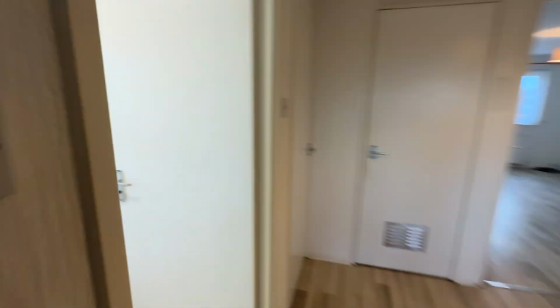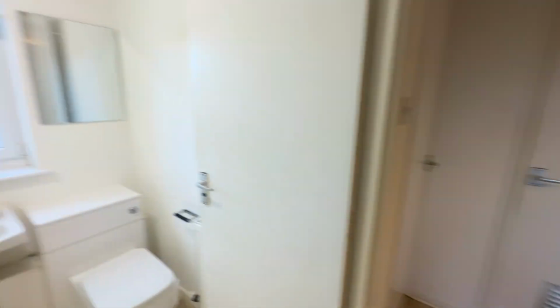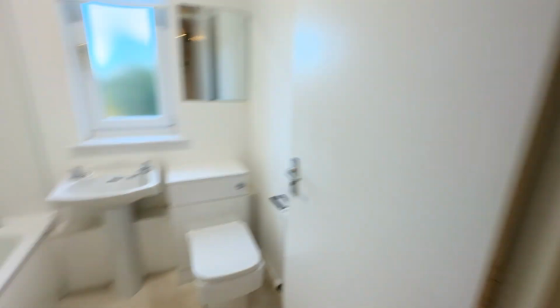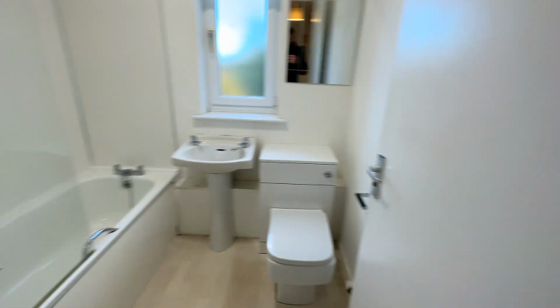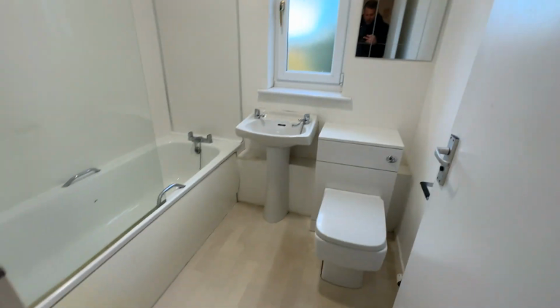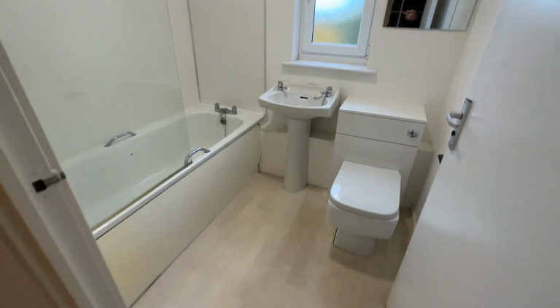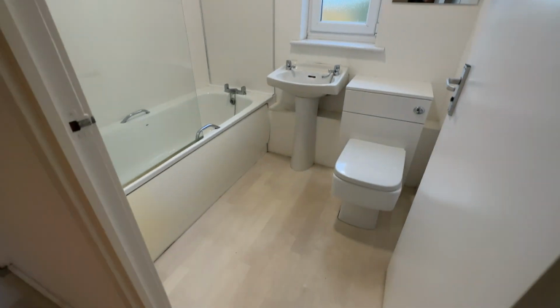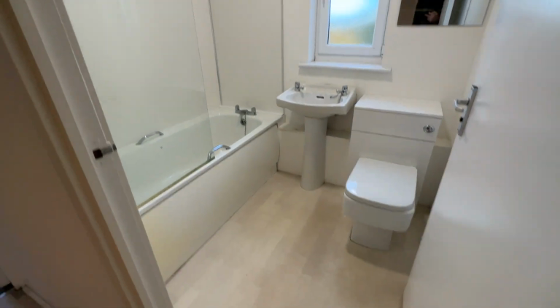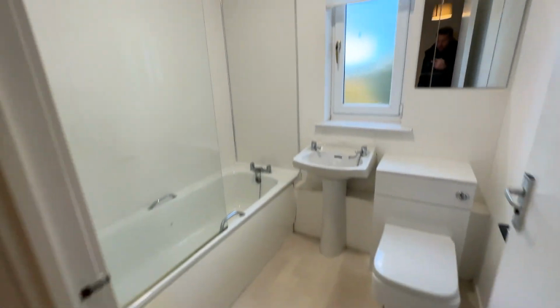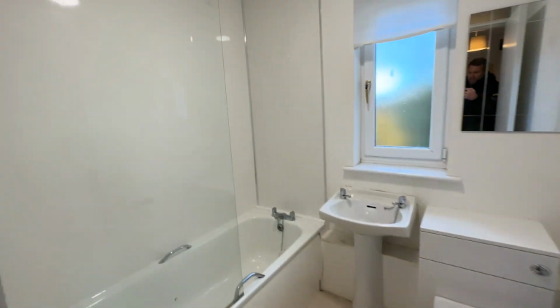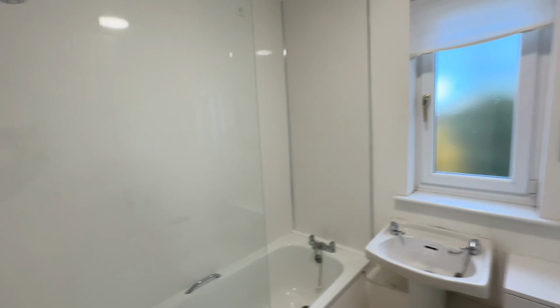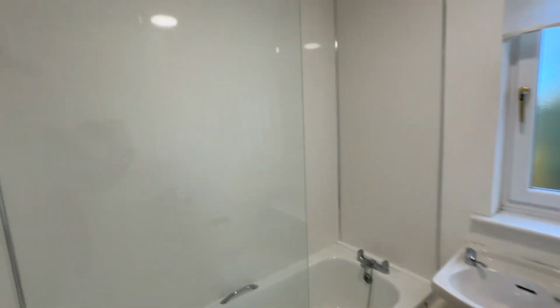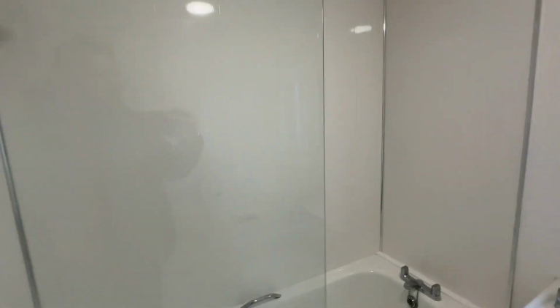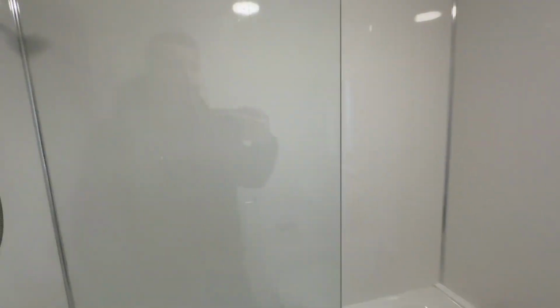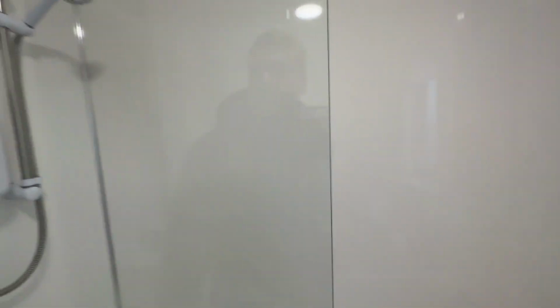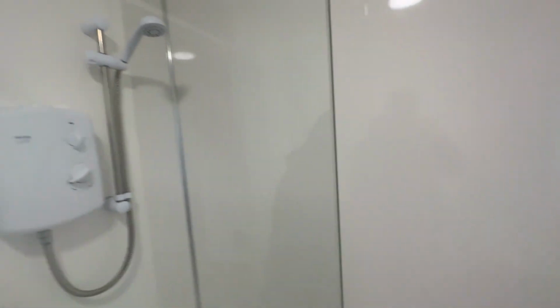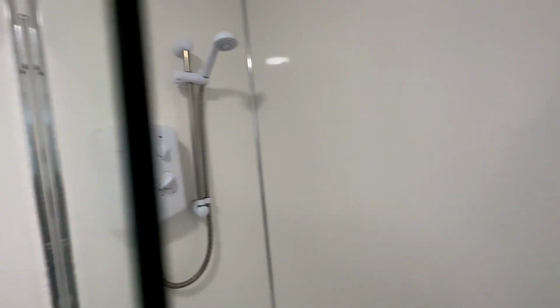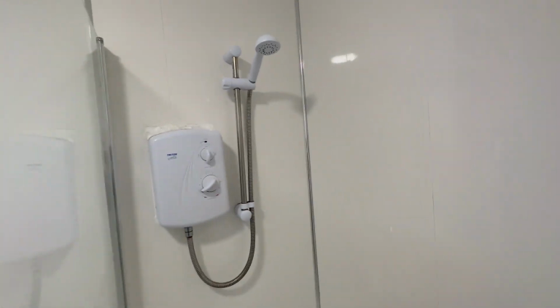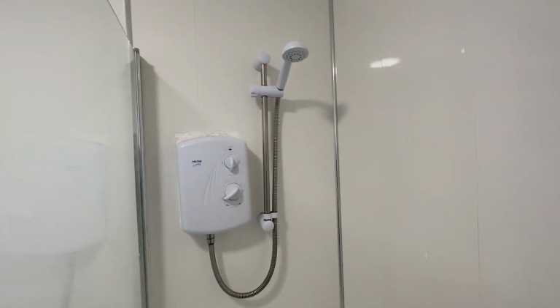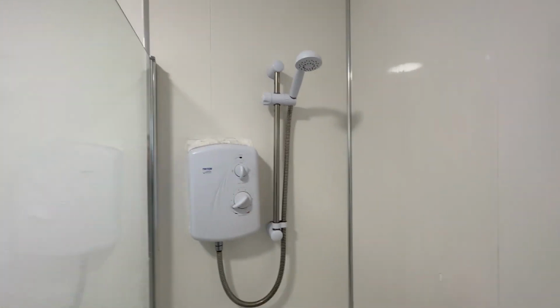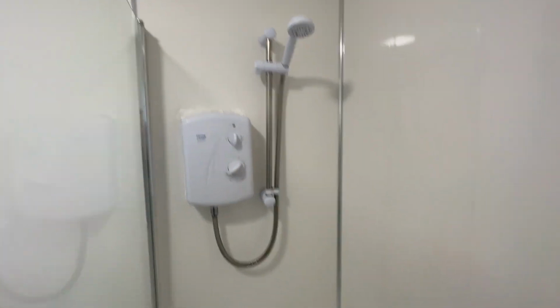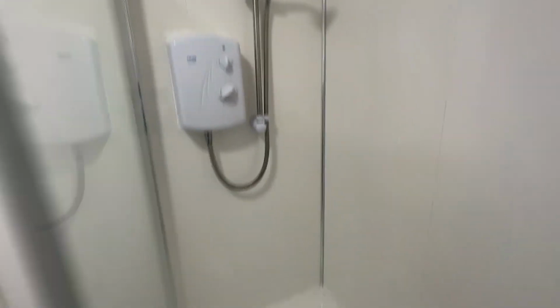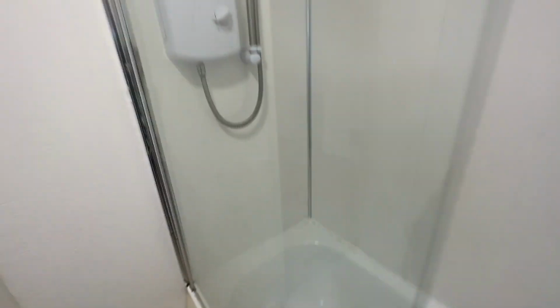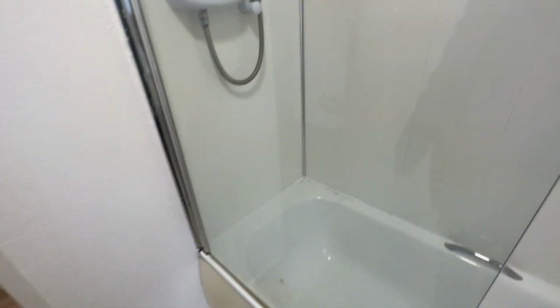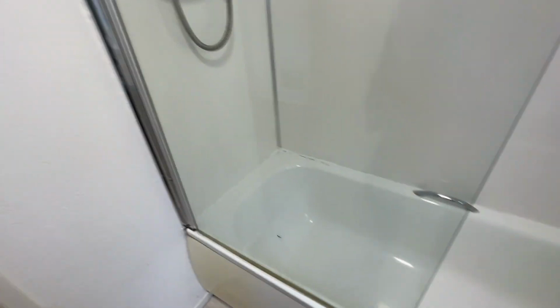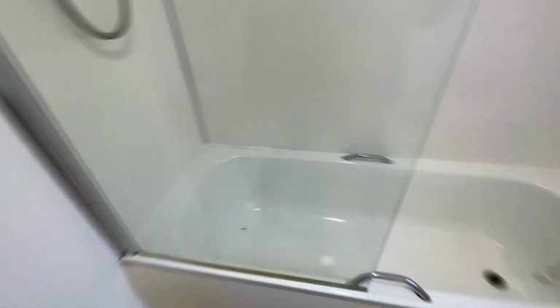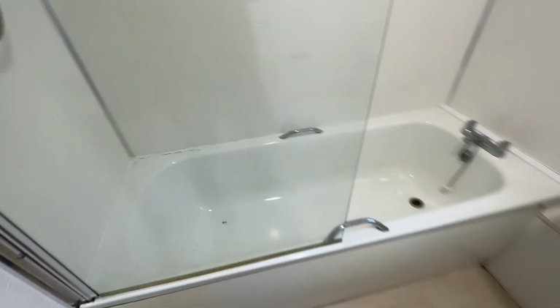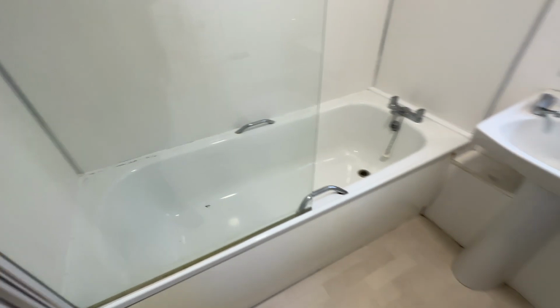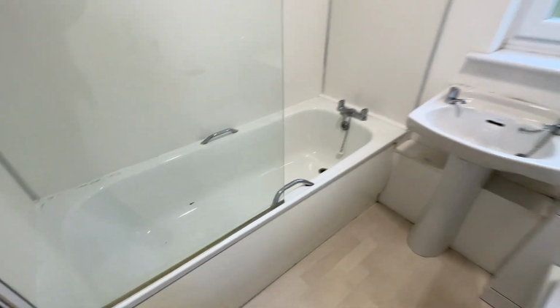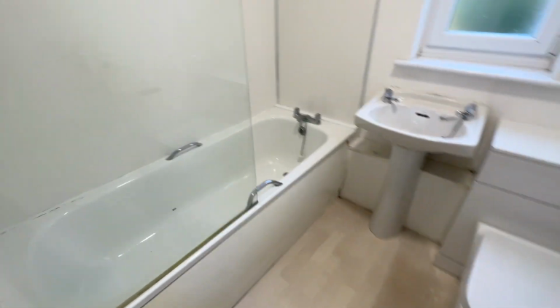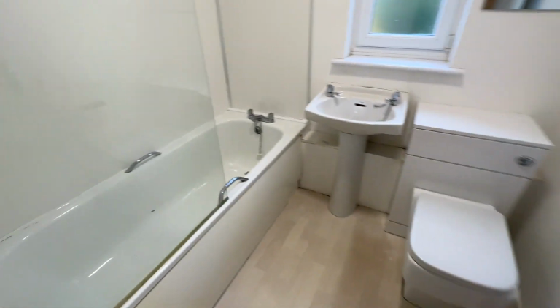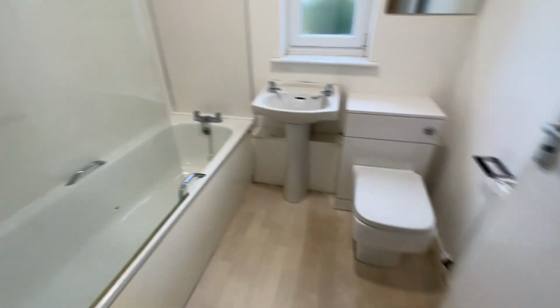The bathroom has got an electric shower over the bath with the screen there.